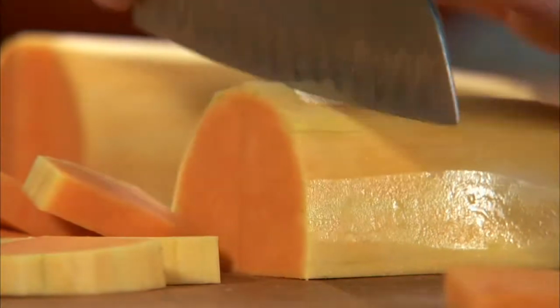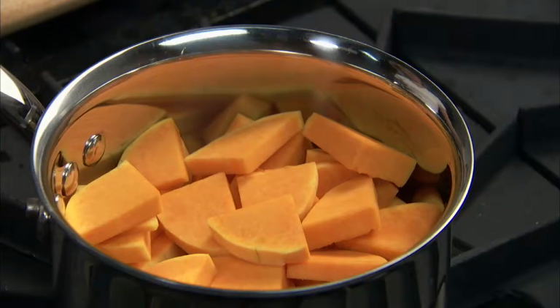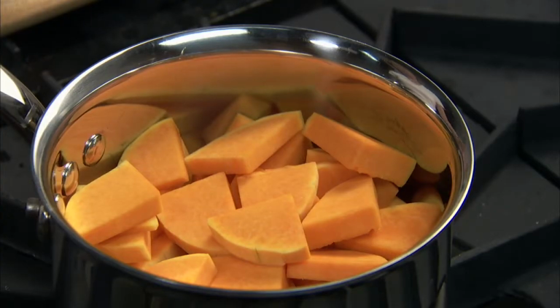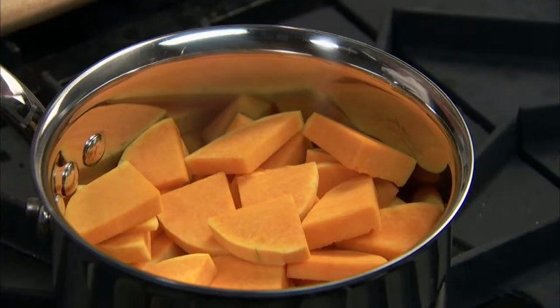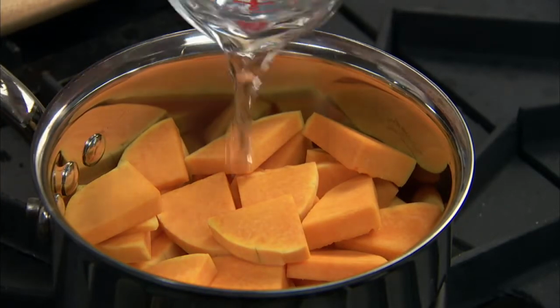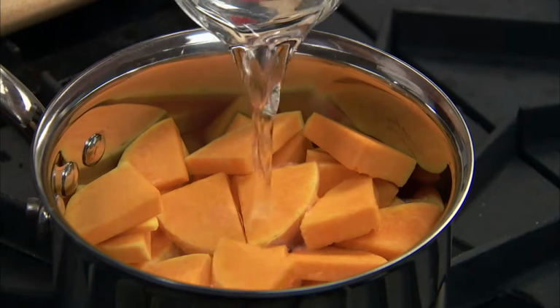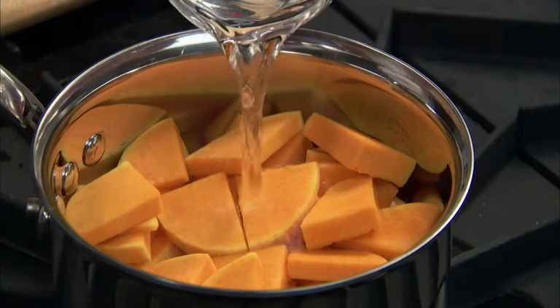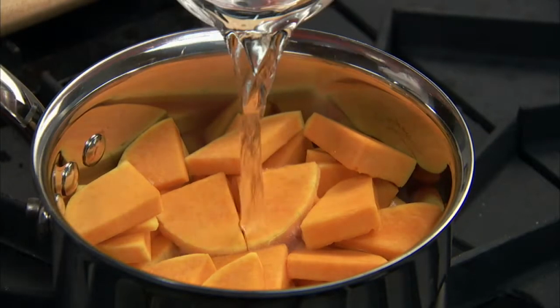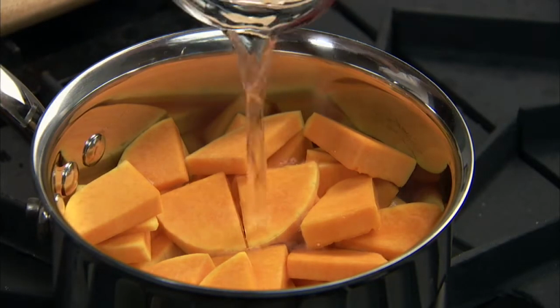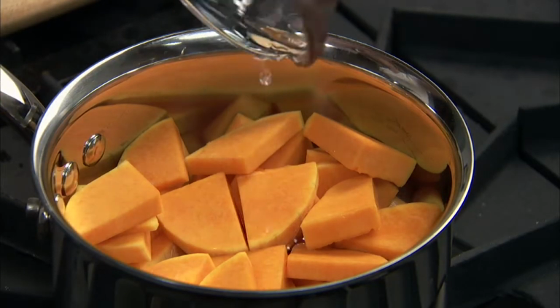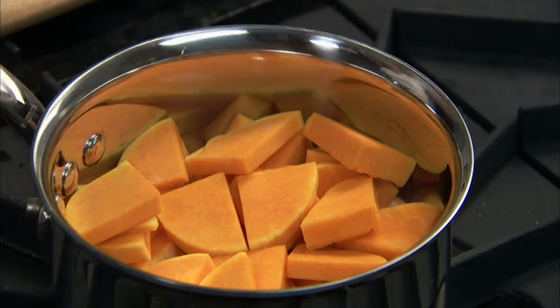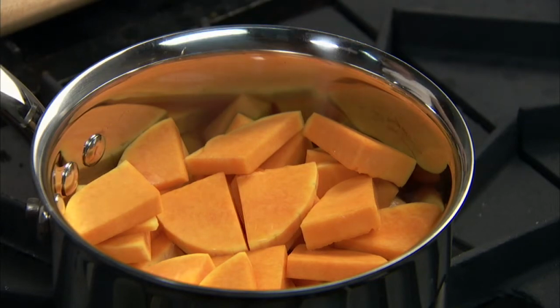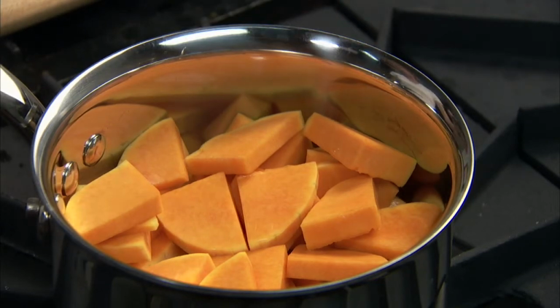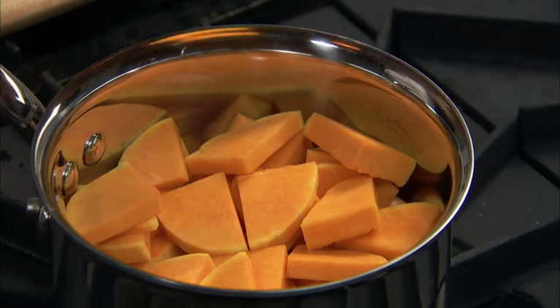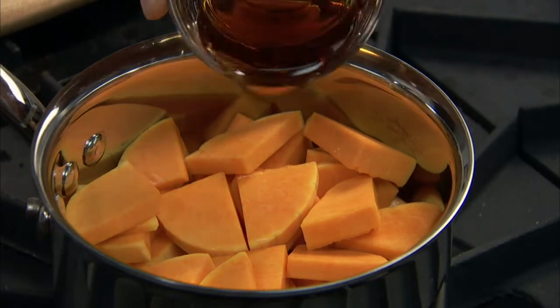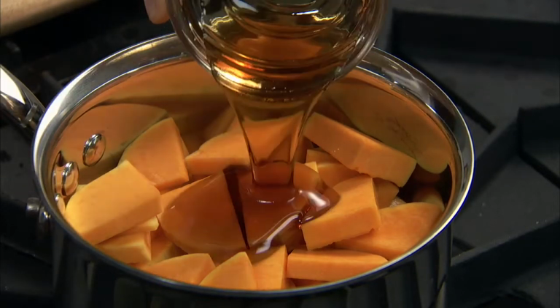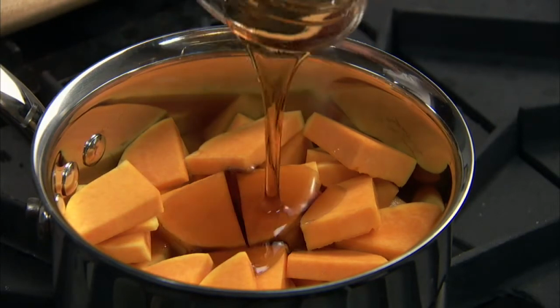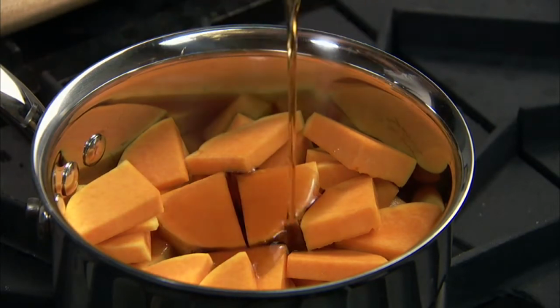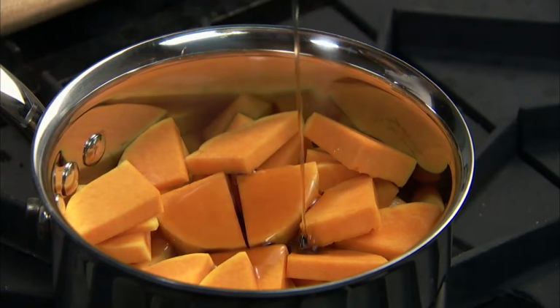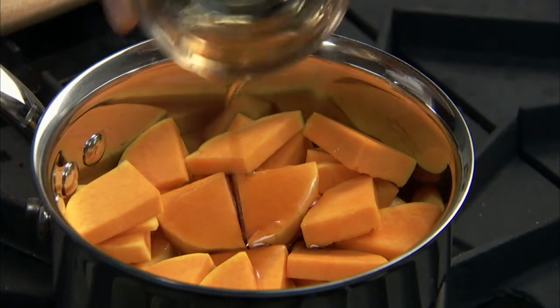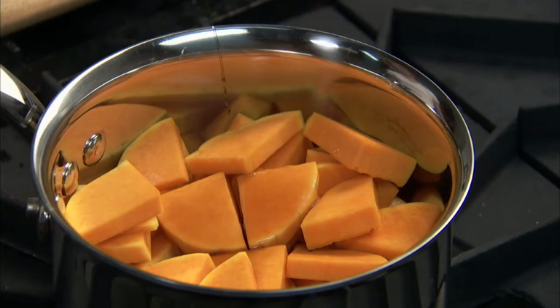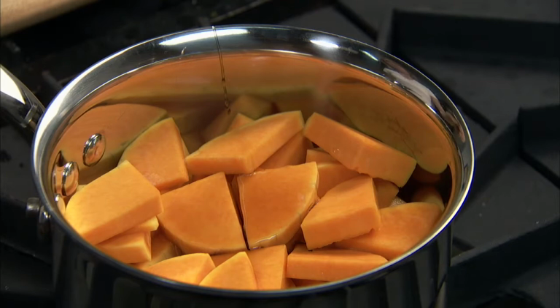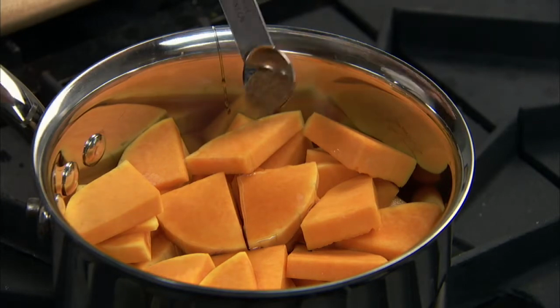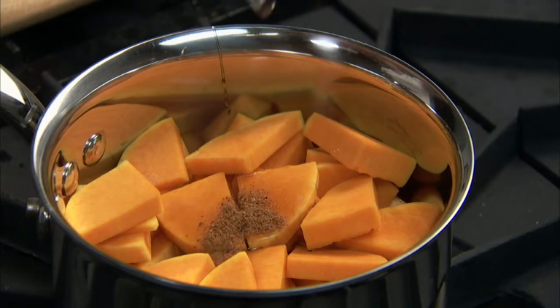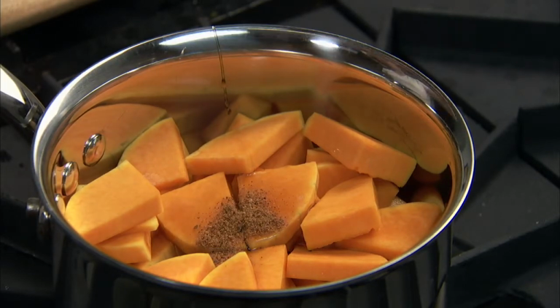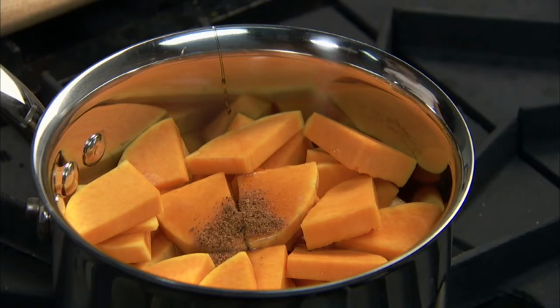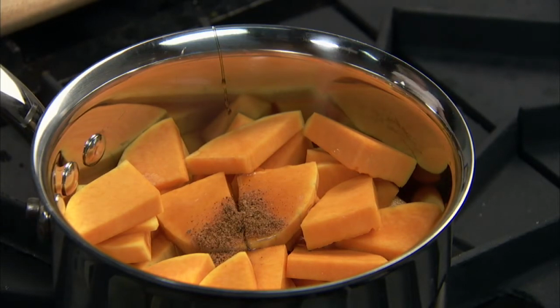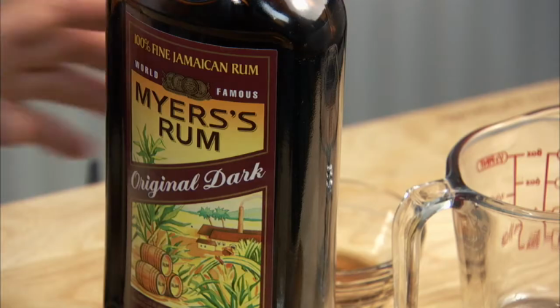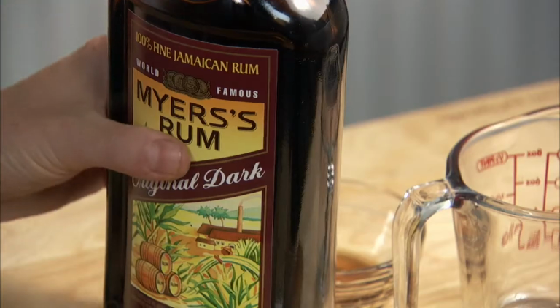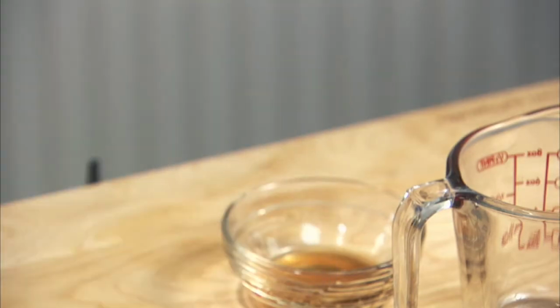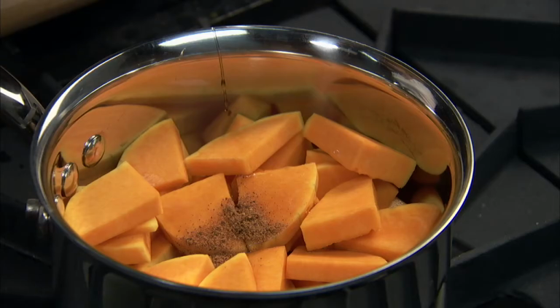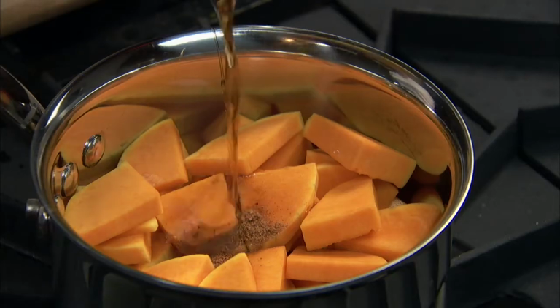Add the slices to a large saucepan. Add two-thirds of a cup of water, a quarter cup of maple syrup, a quarter teaspoon of ground nutmeg, and a quarter cup of dark rum.